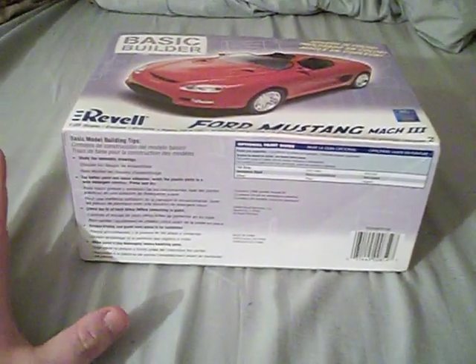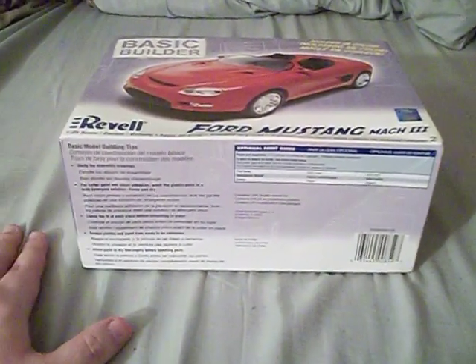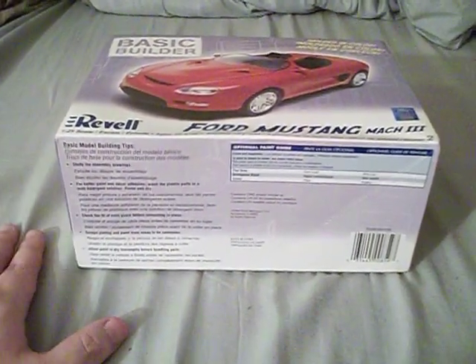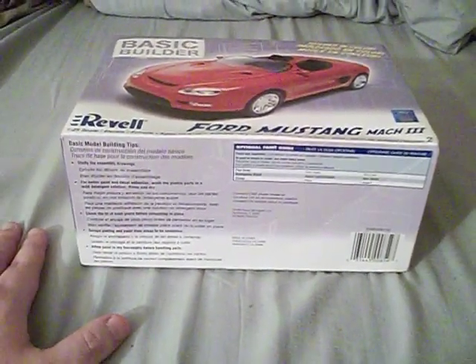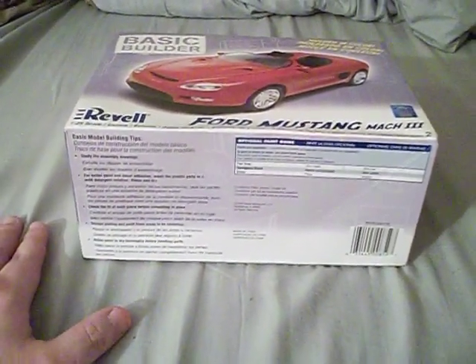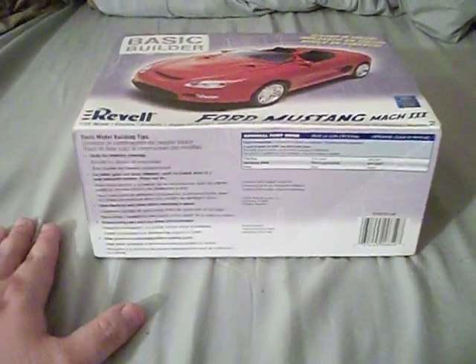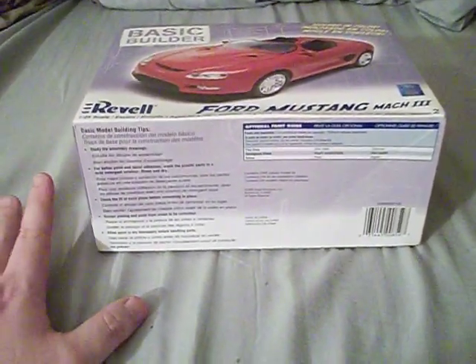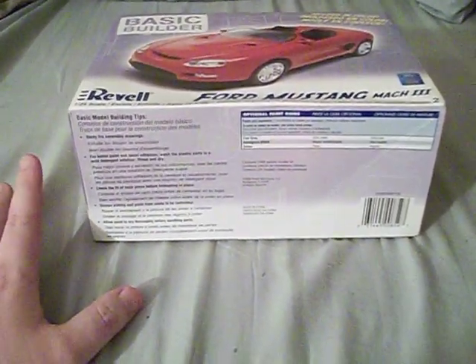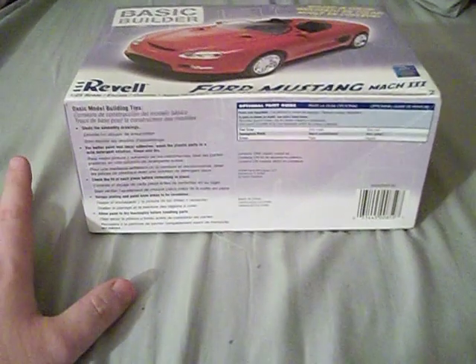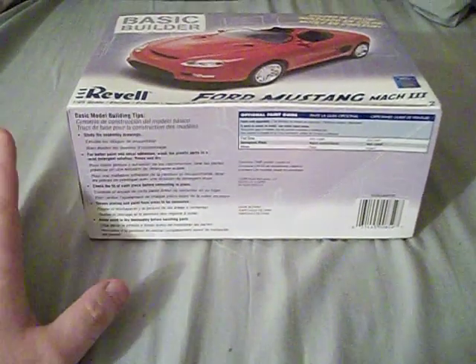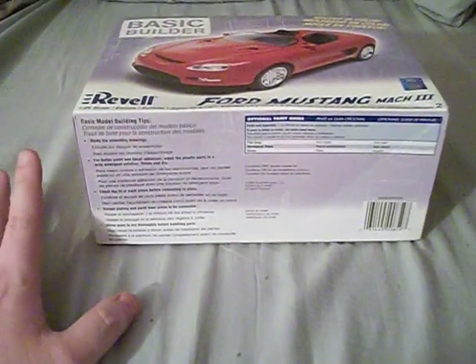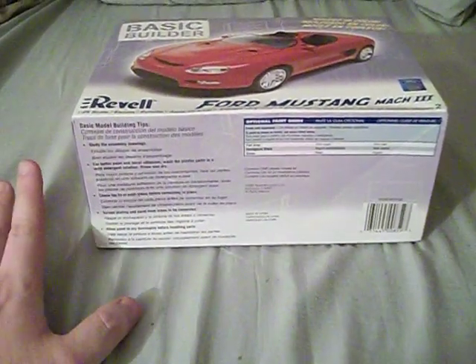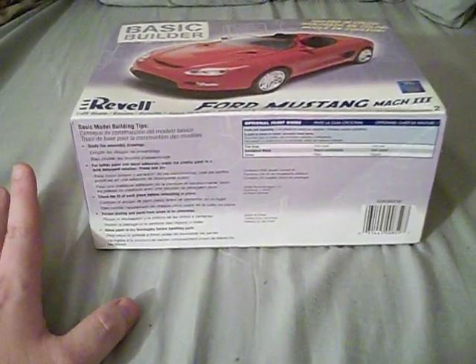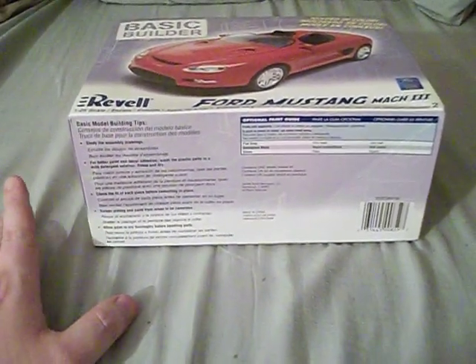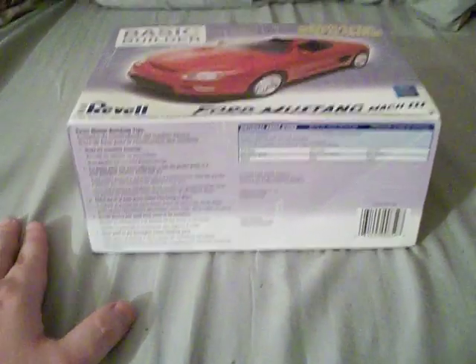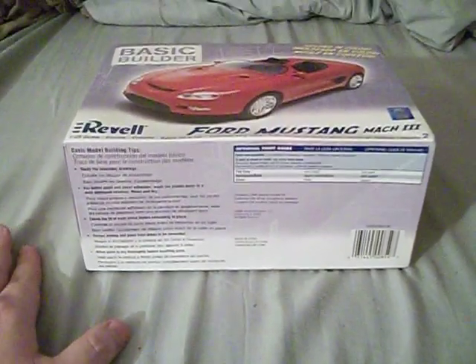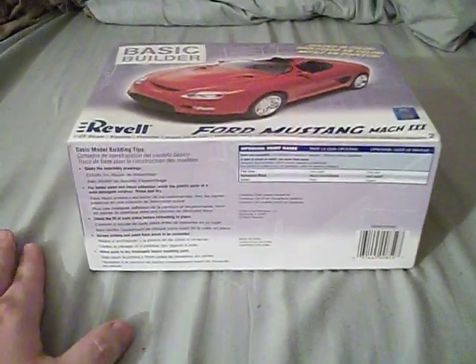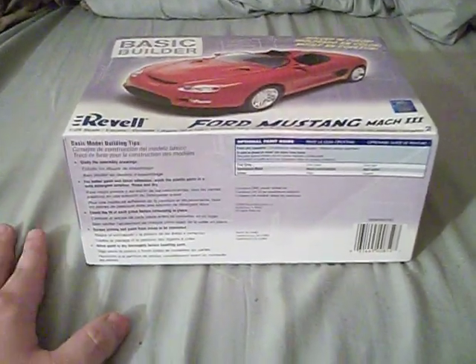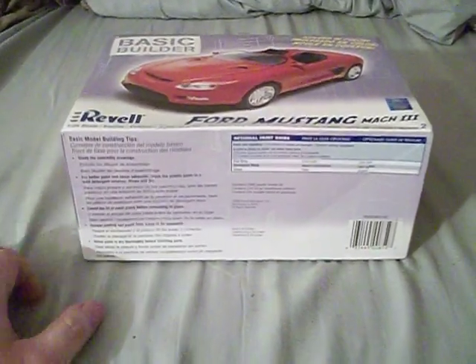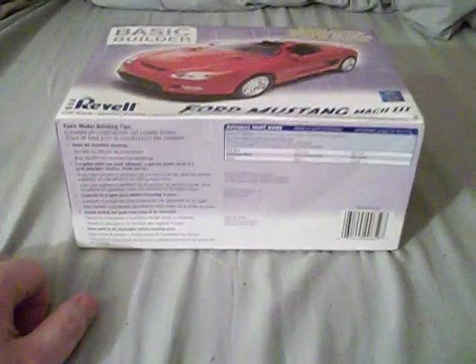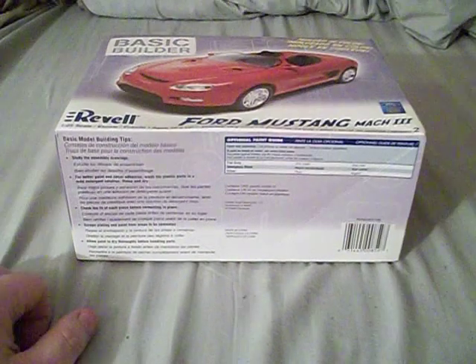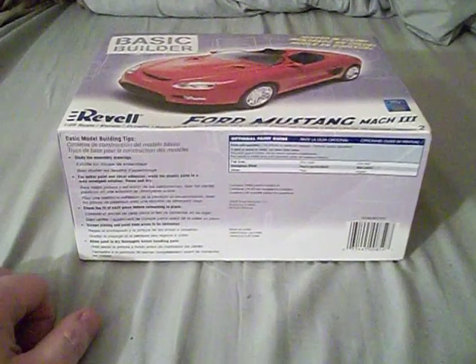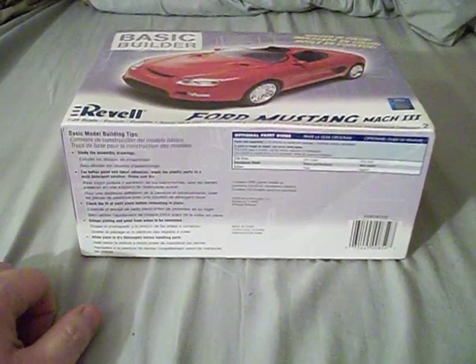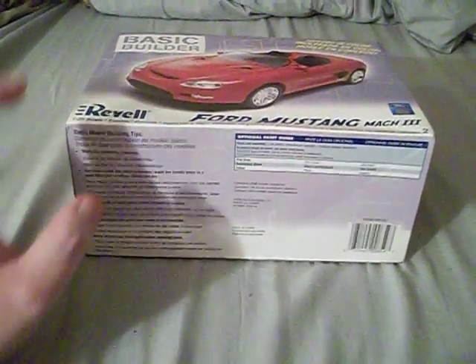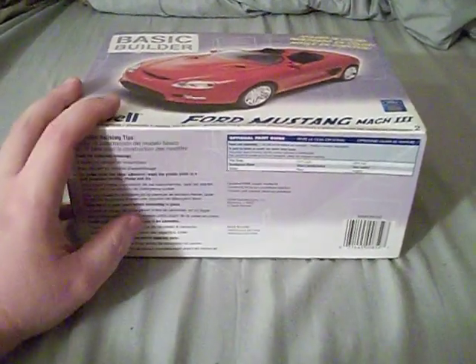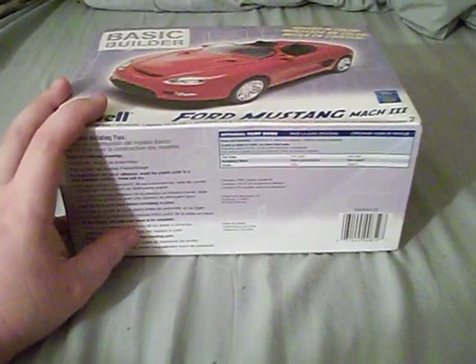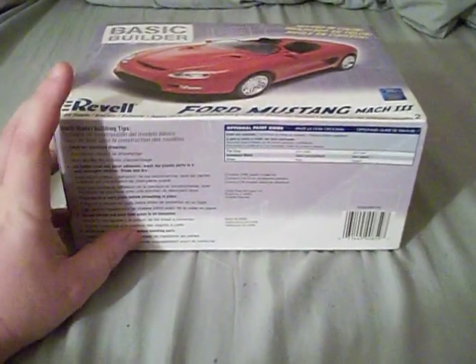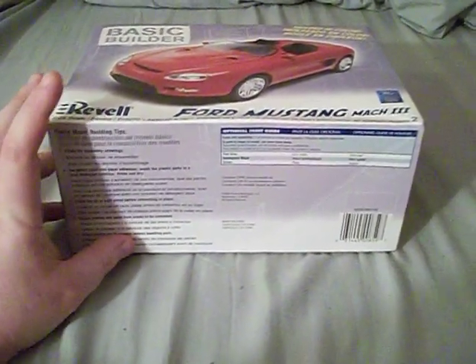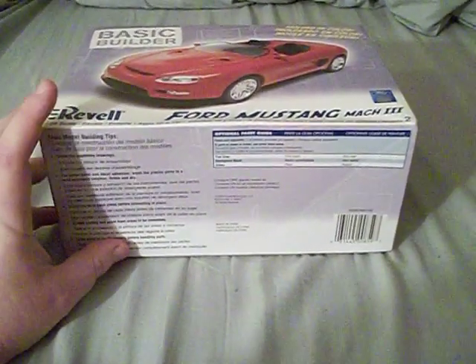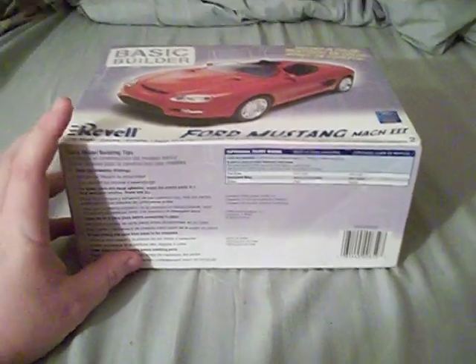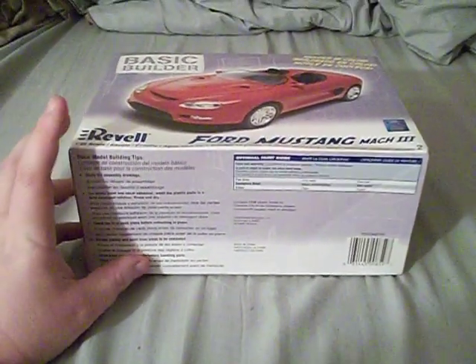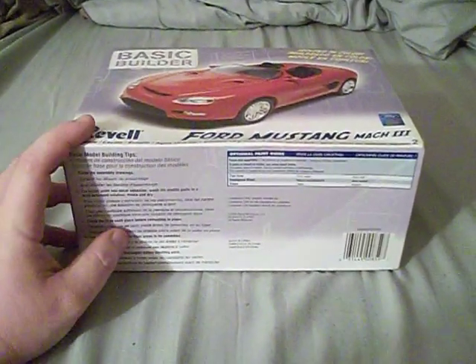What is going on everyone, it is I — everyone's favorite jack of all trades with a foul mouth, Commodore Irvin — and today we're going to have ourselves an unboxing, a model kit unboxing.